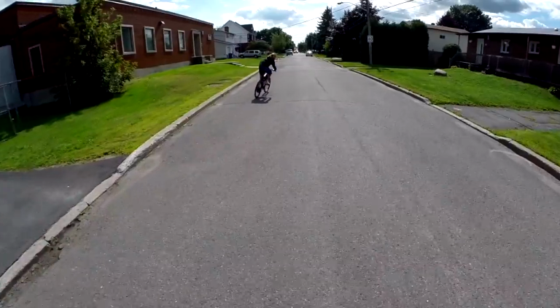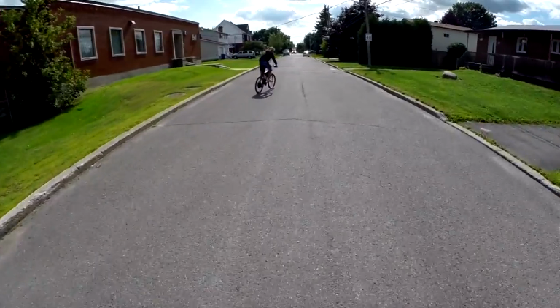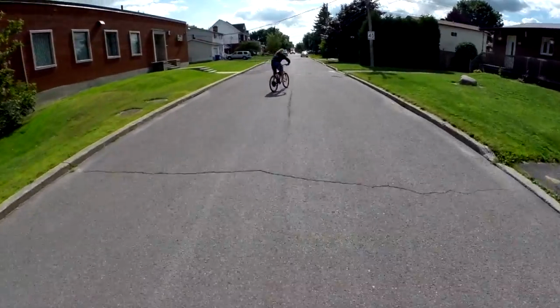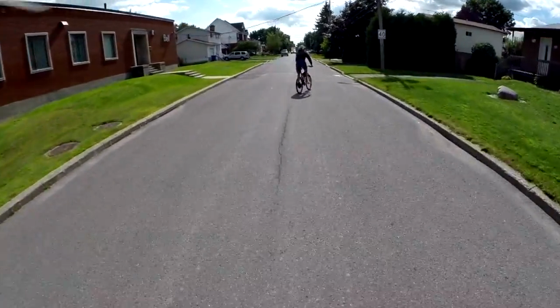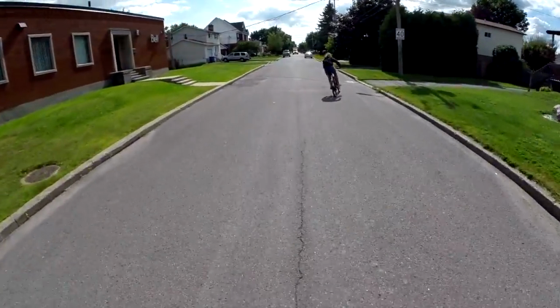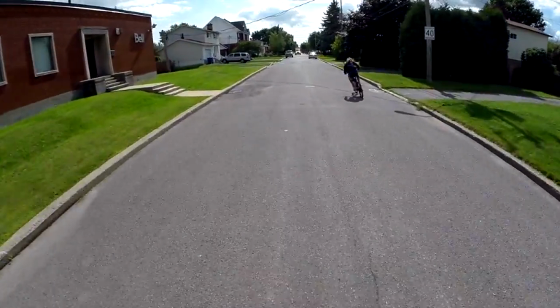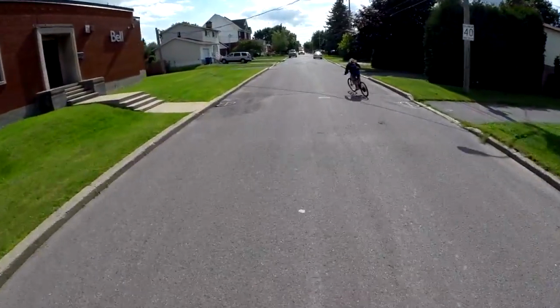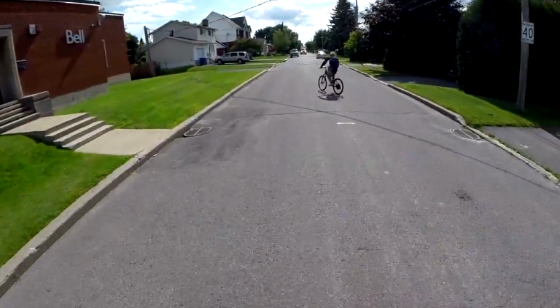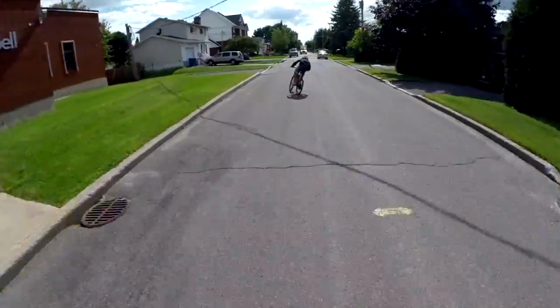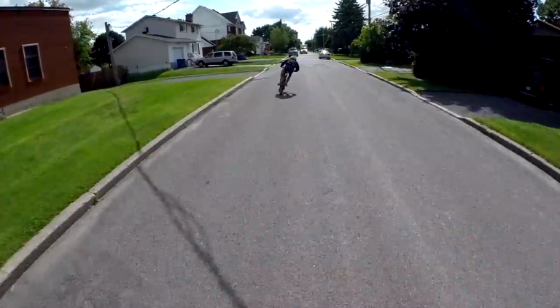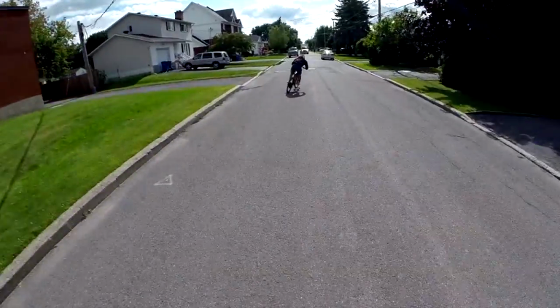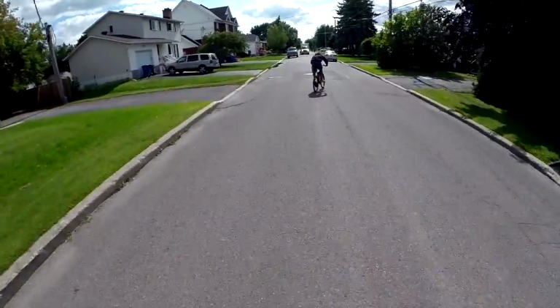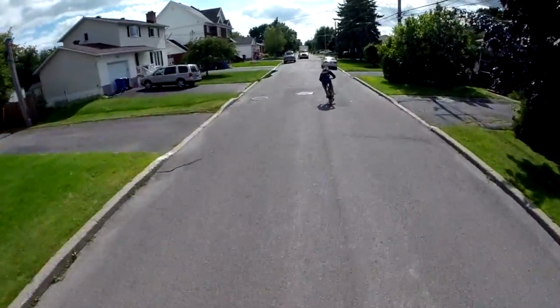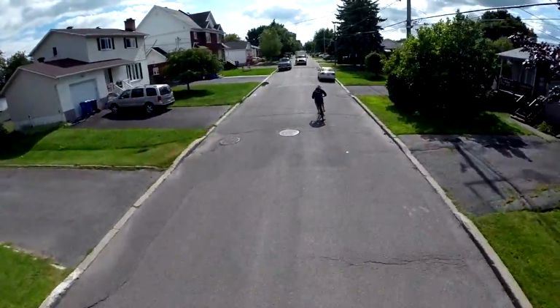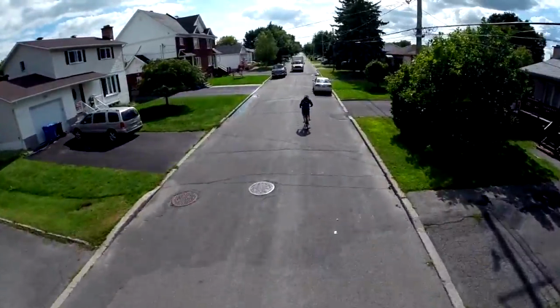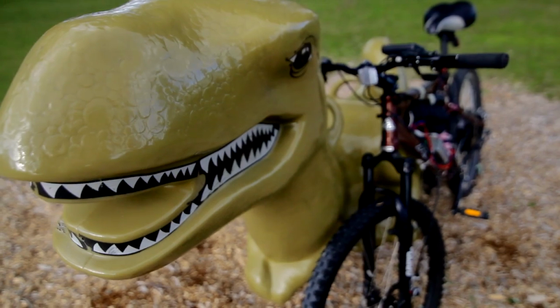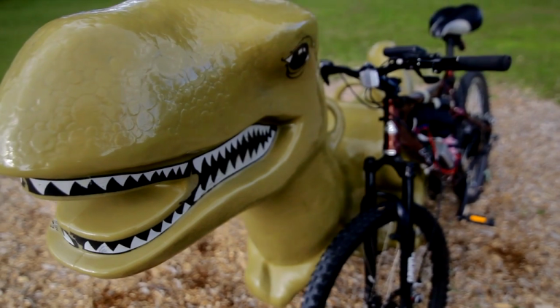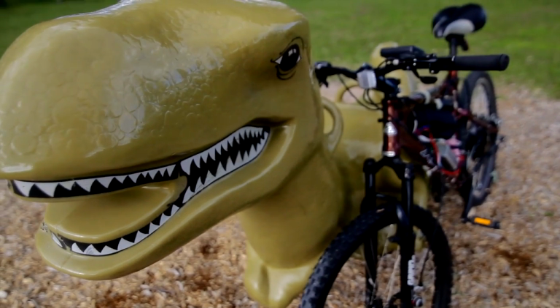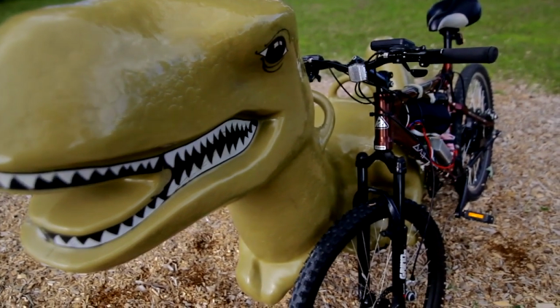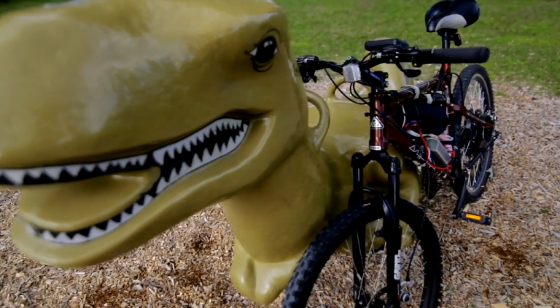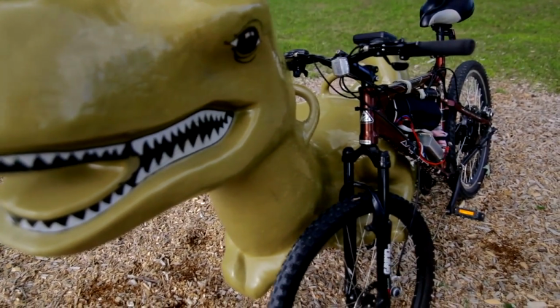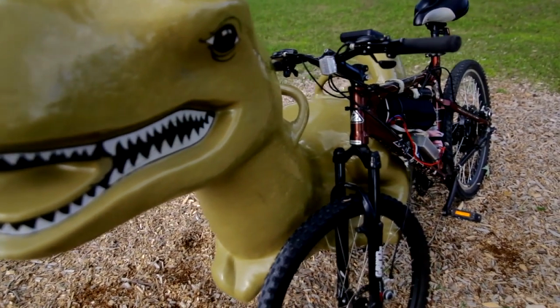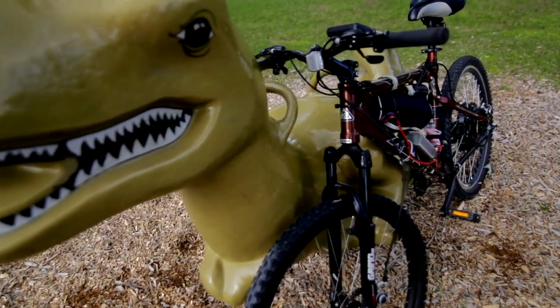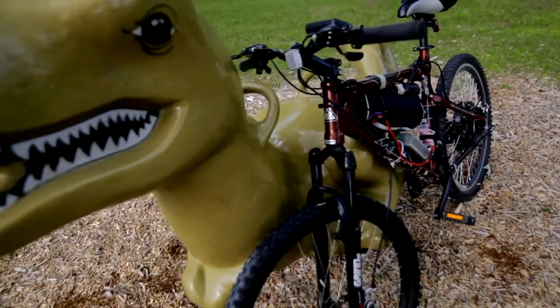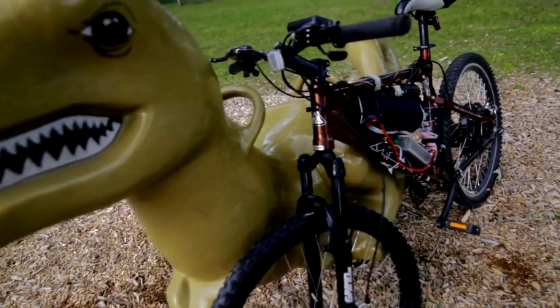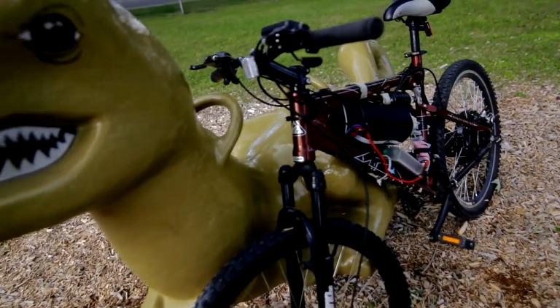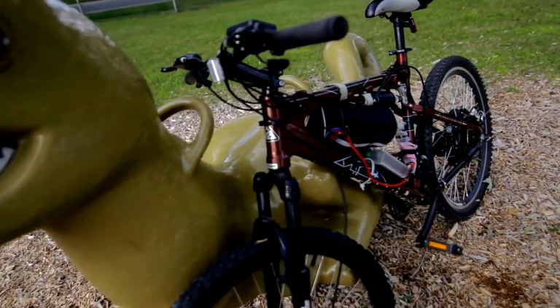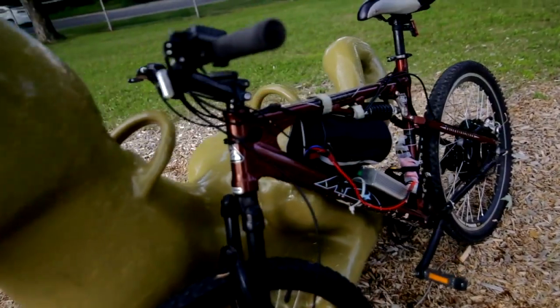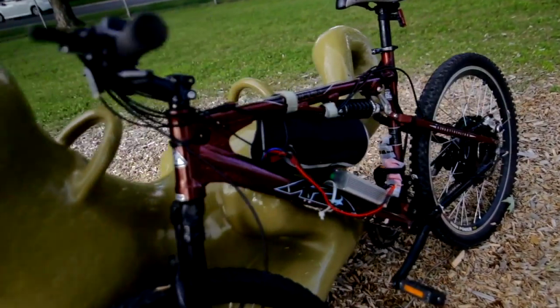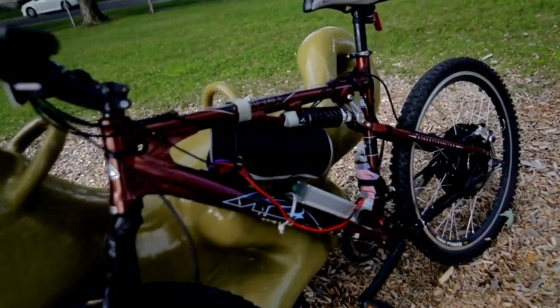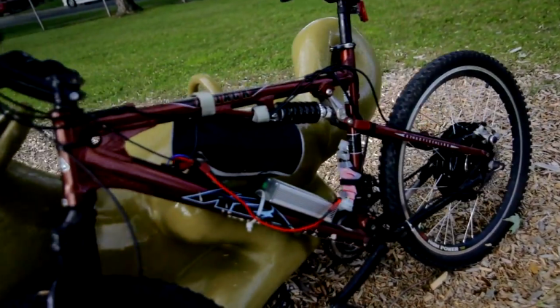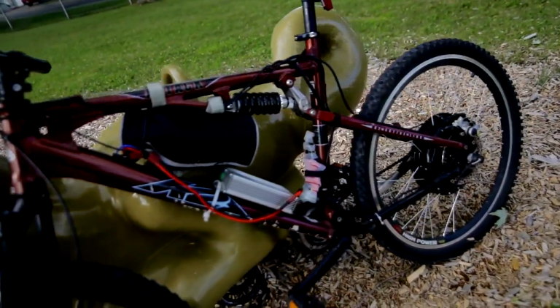Whether a mountain bike, road bike, fixie — whatever you have, we'll be able to convert it into an electric vehicle. Convert your bike at home with an electric motor, battery, and charge converter, all available in Valhalla's e-bike conversion kit.